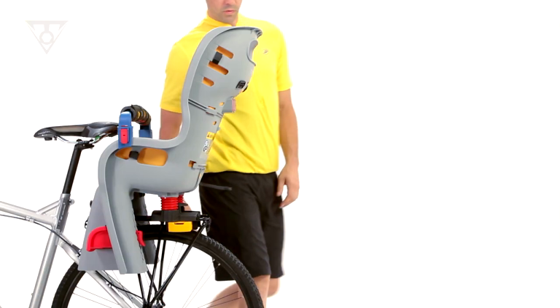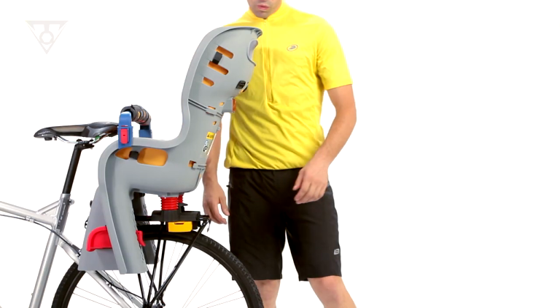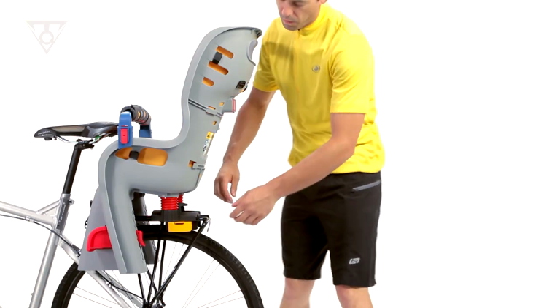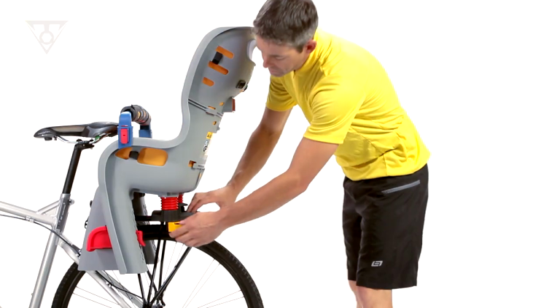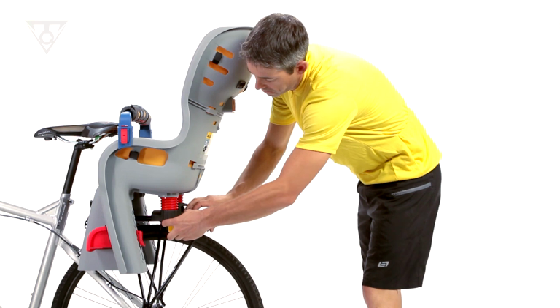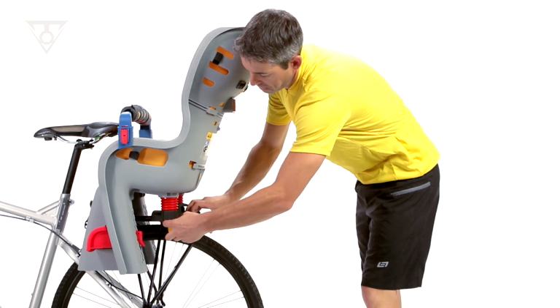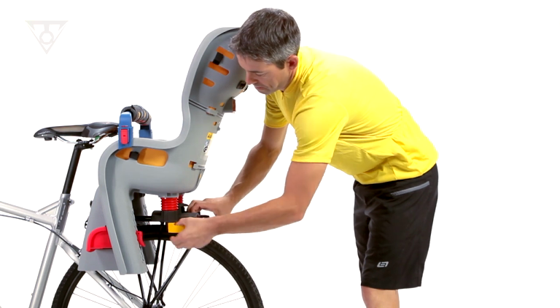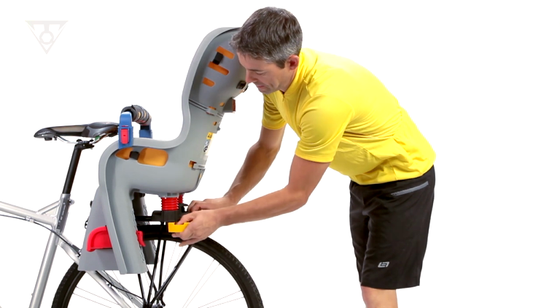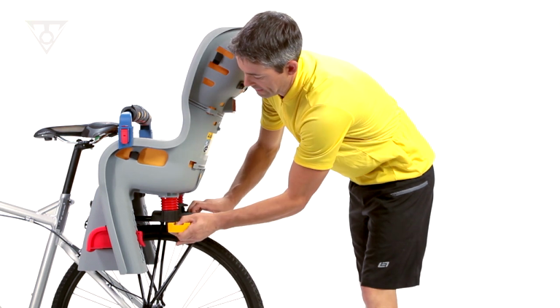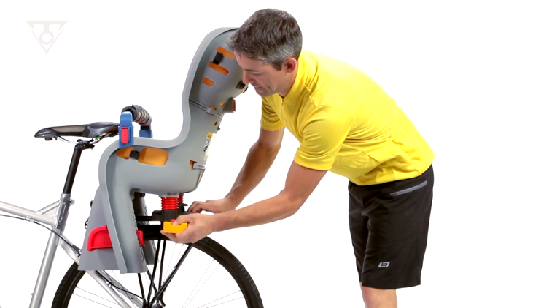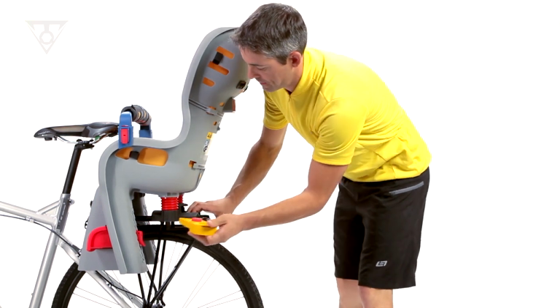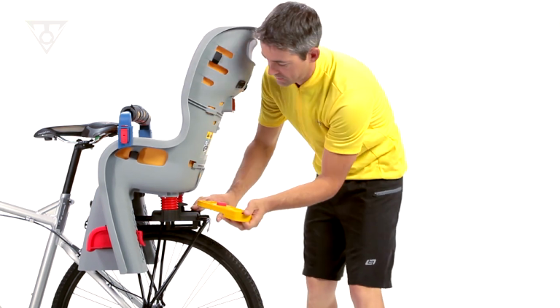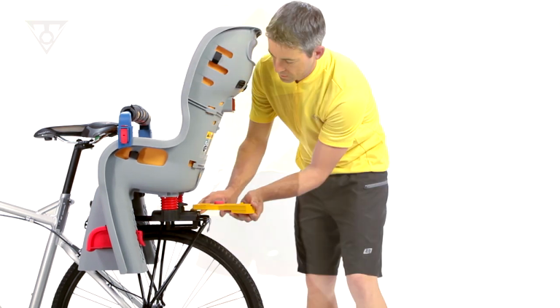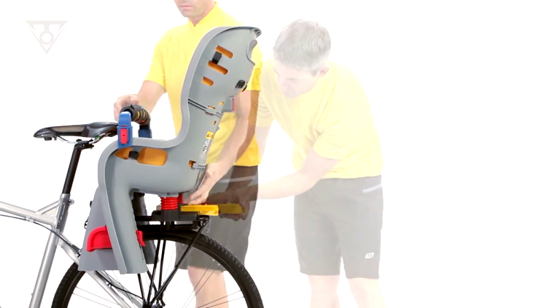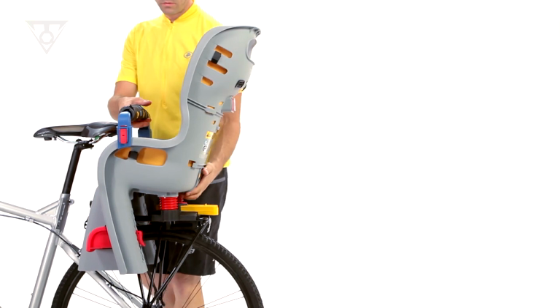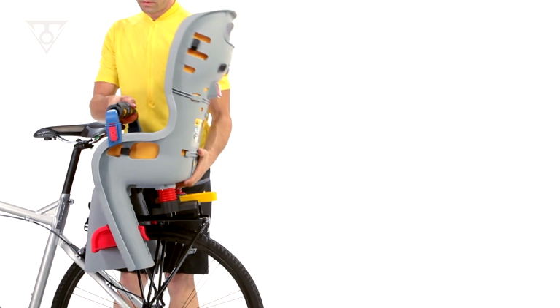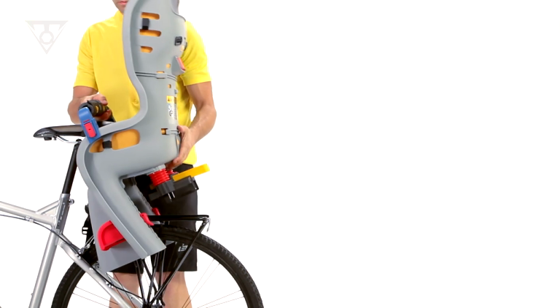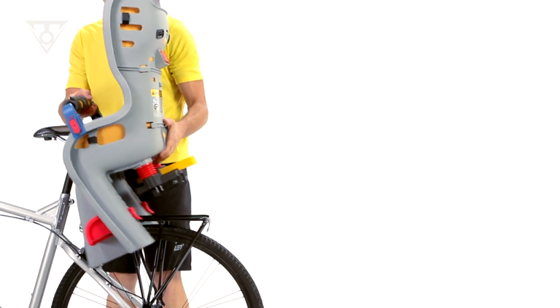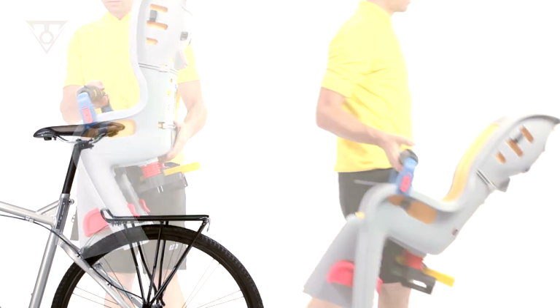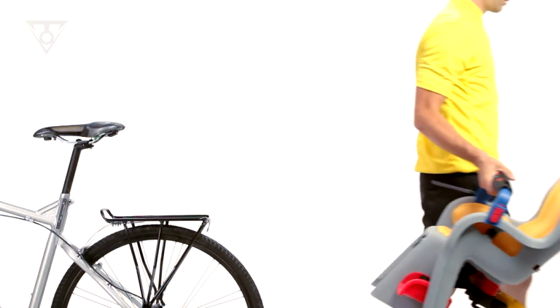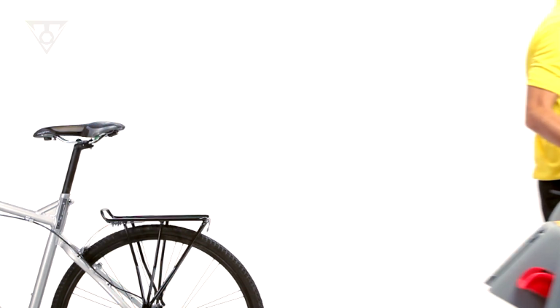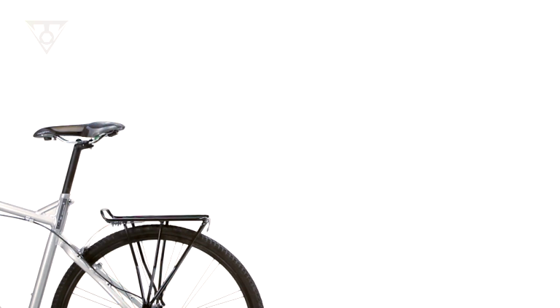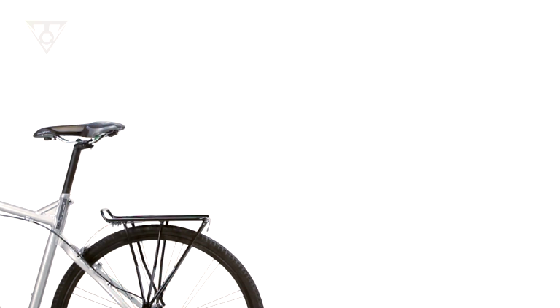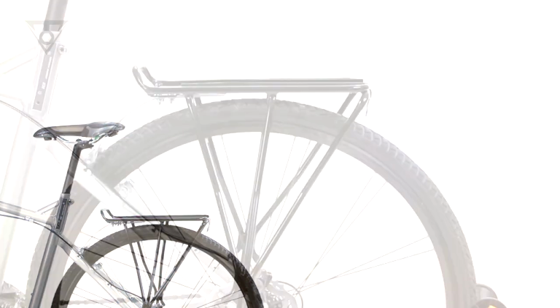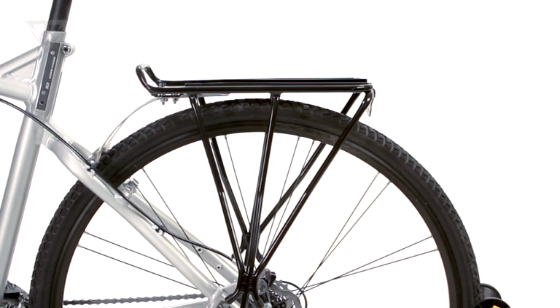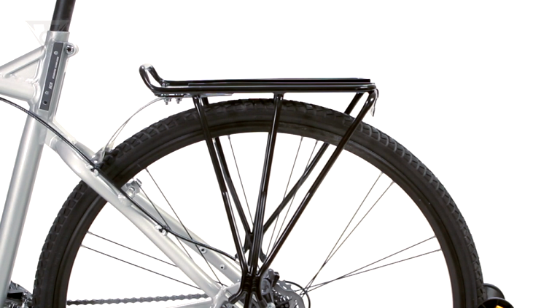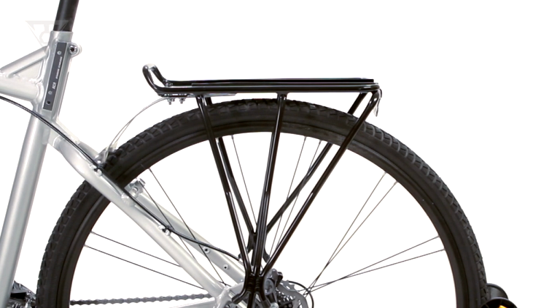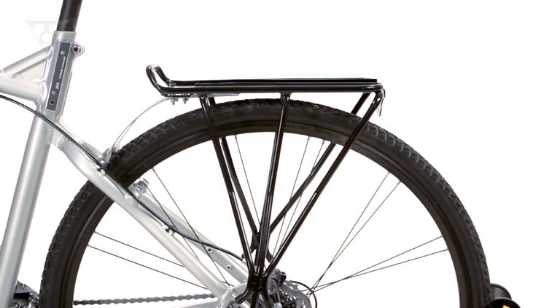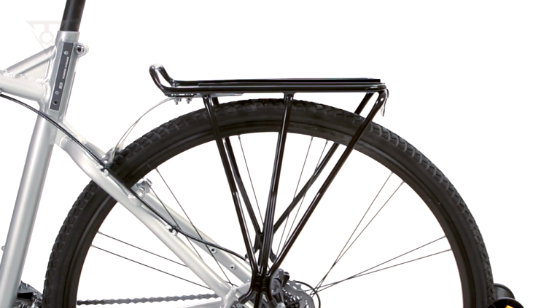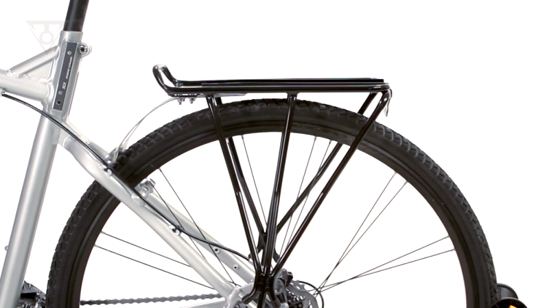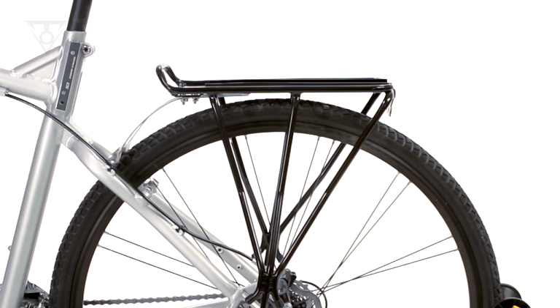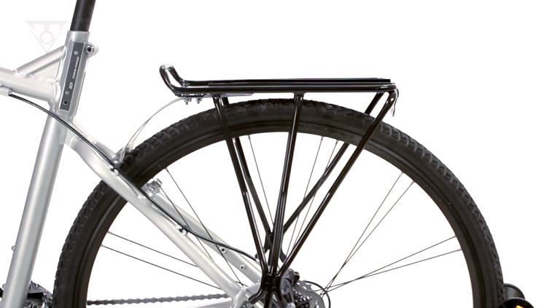When it's time to store the Baby Seat 2, simply push a button, remove the slide lock, and remove the seat from the rack. The rack is quick-track compatible with all Topeak MTX trunk bags and MTX rear baskets.